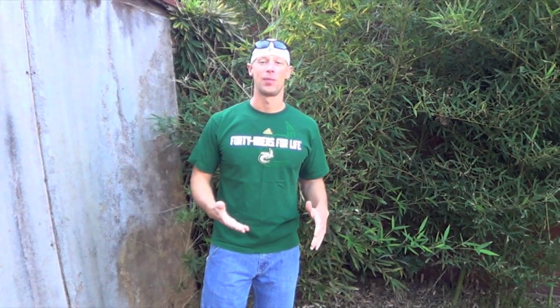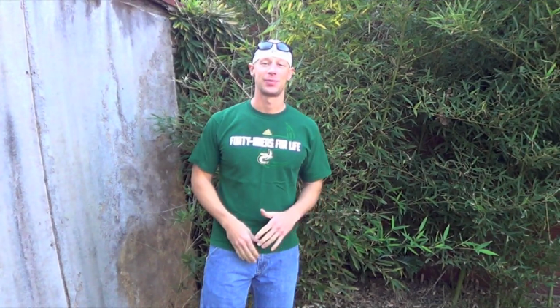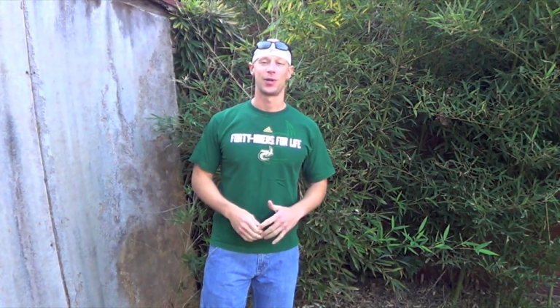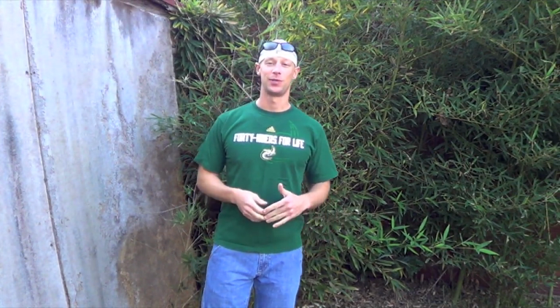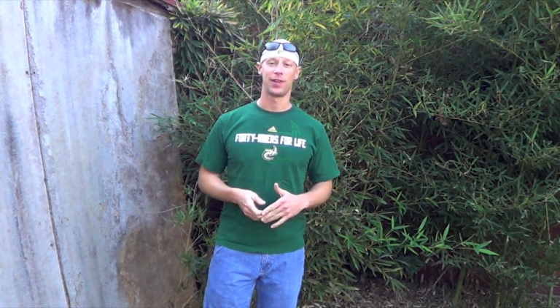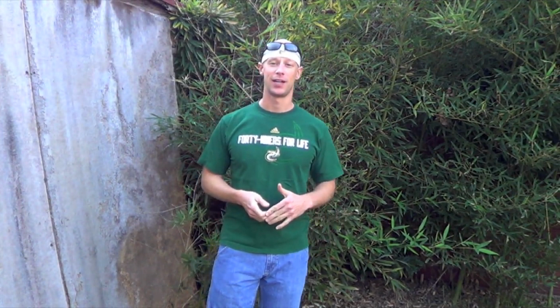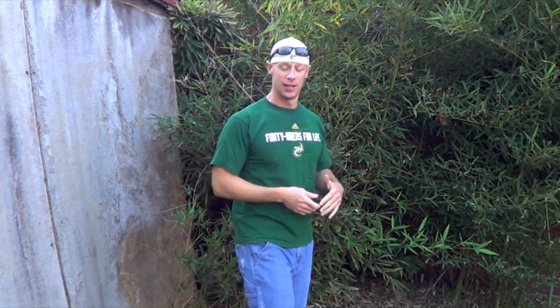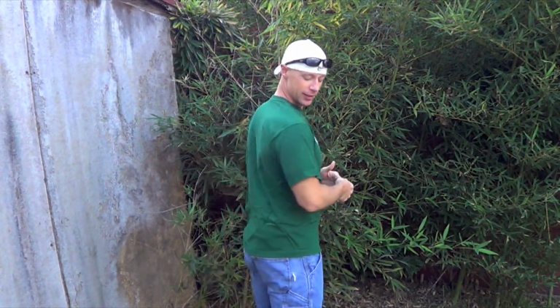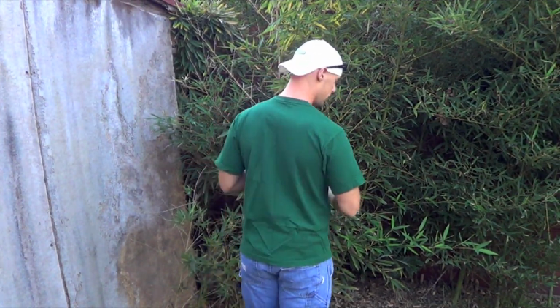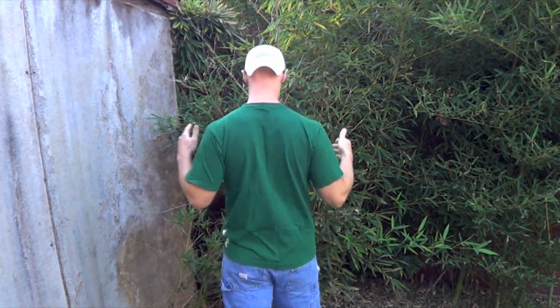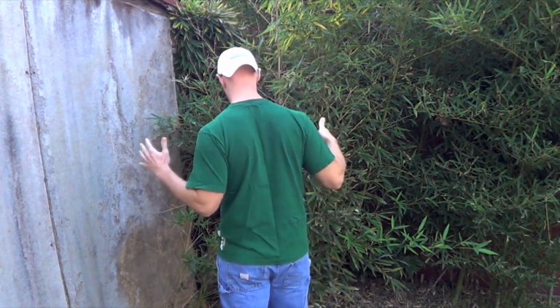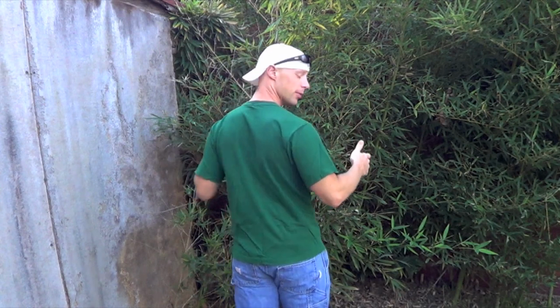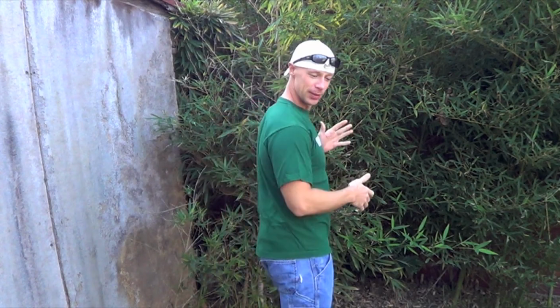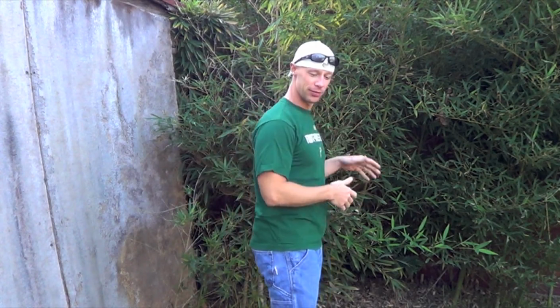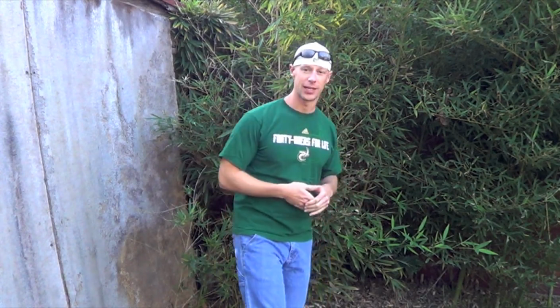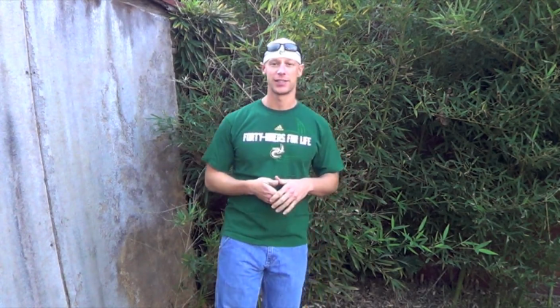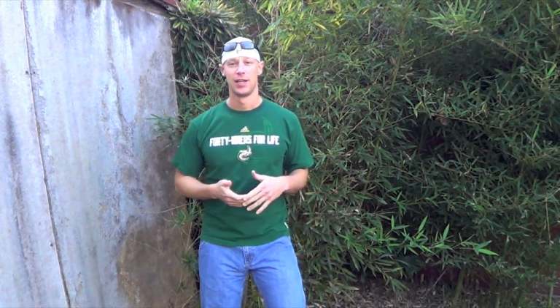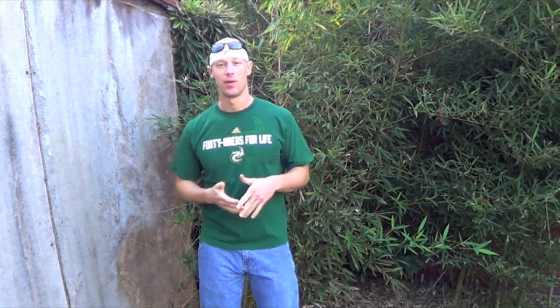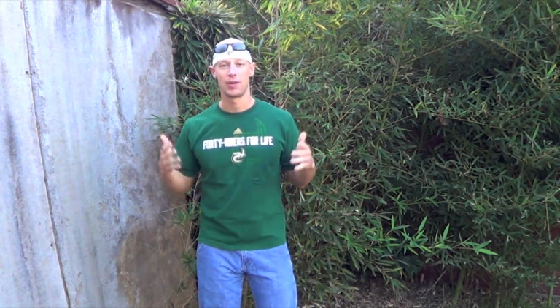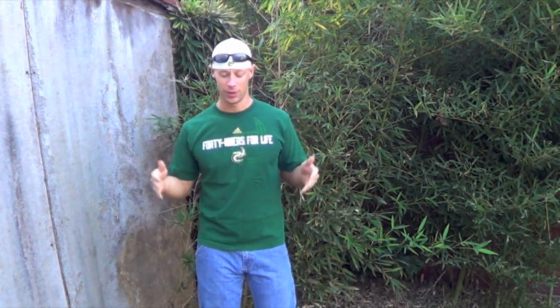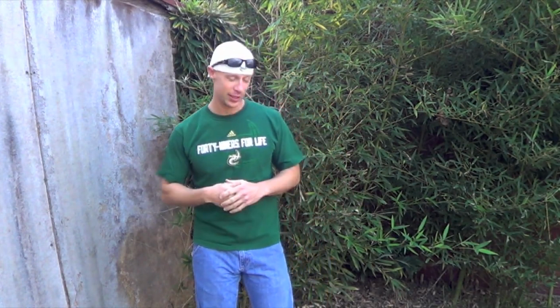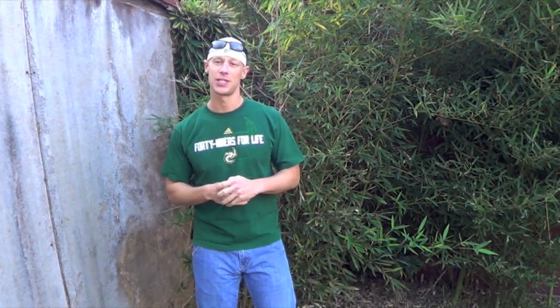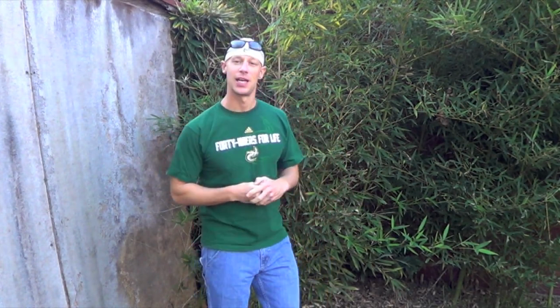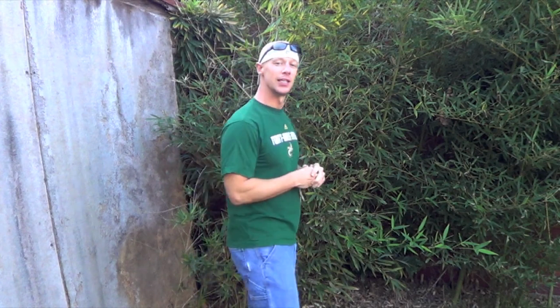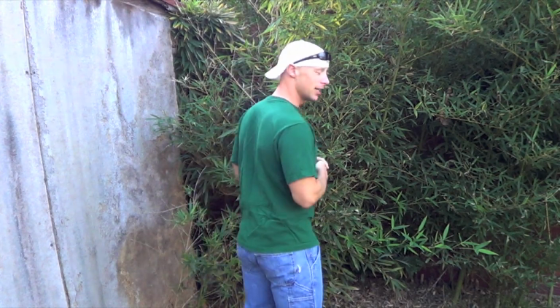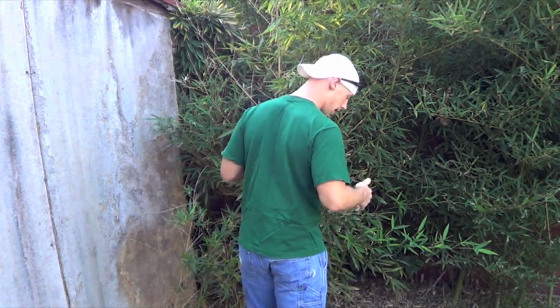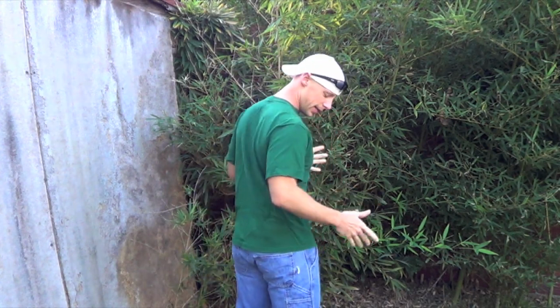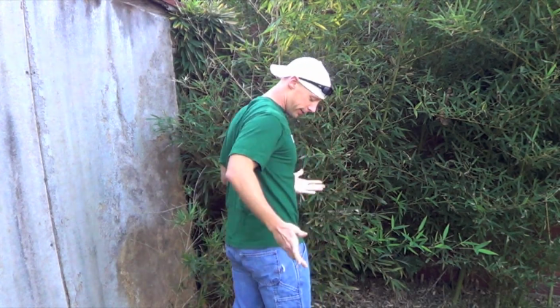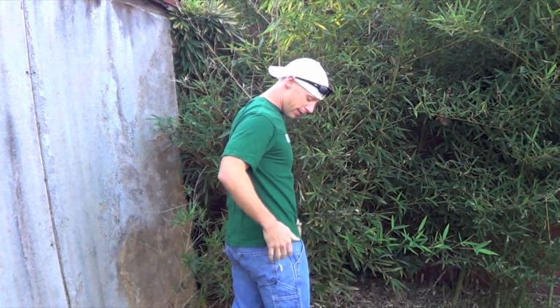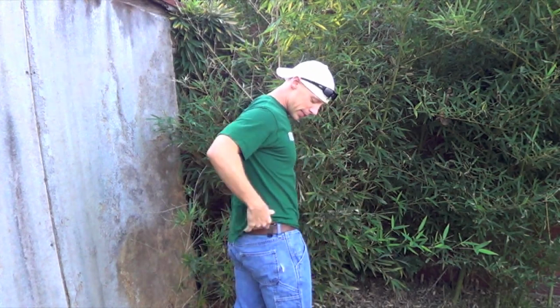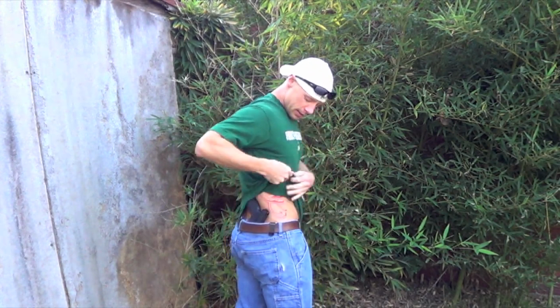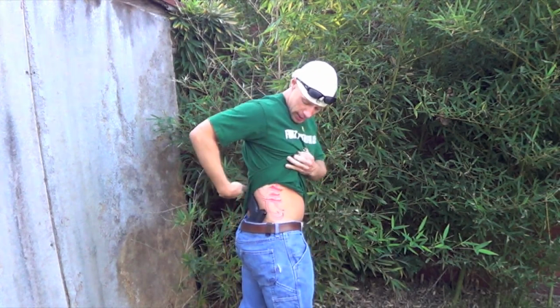Welcome back guys. We're going to do a quick holster review for the Cleveland Holsters inside-the-waistband holster for the Canik. I'm wearing it right now in normal clothing, nothing oversized. You can see I have it at the 4 or 5 o'clock position right here.